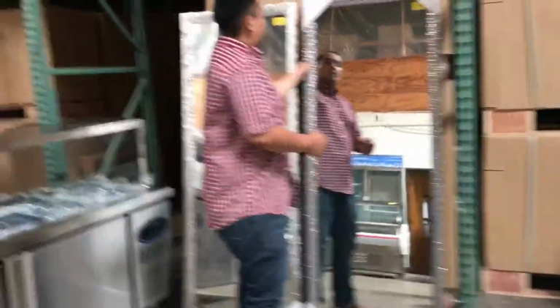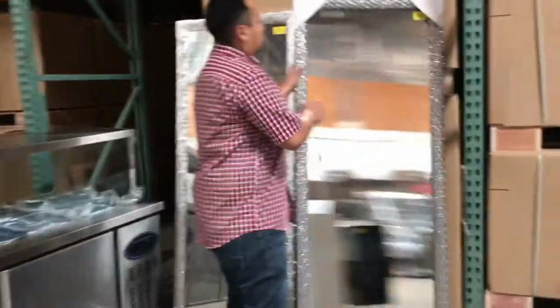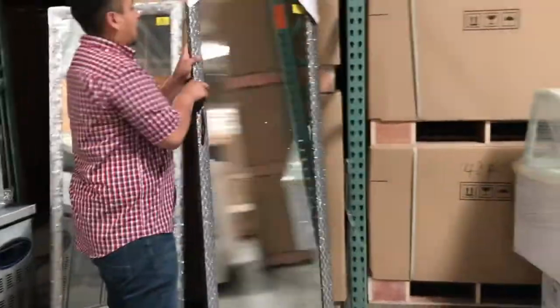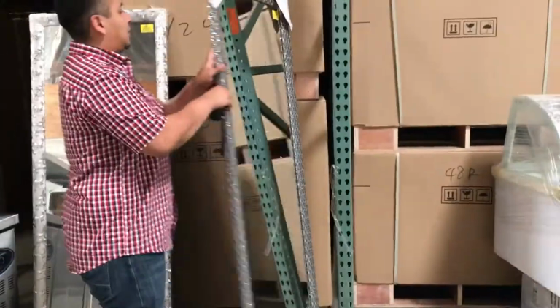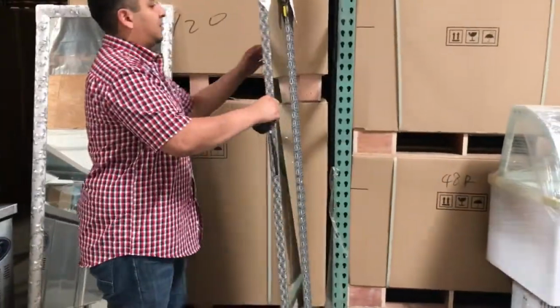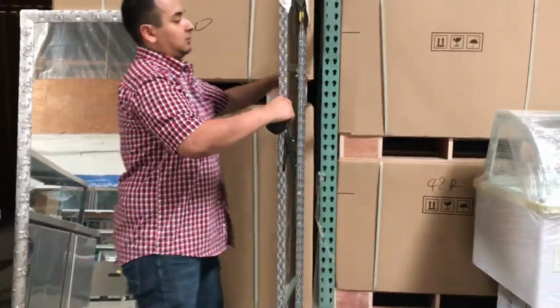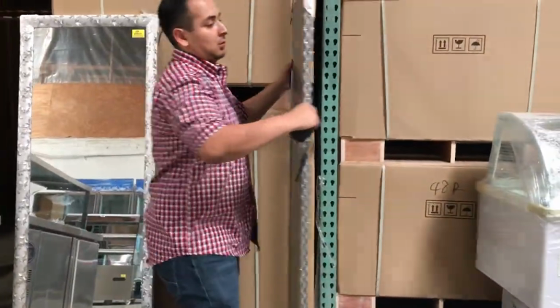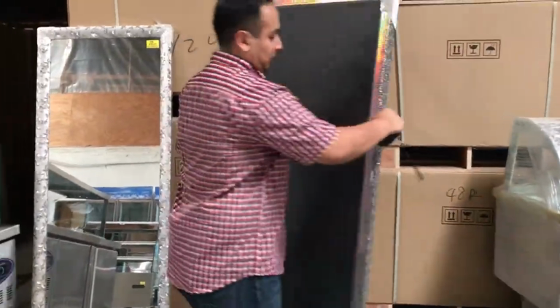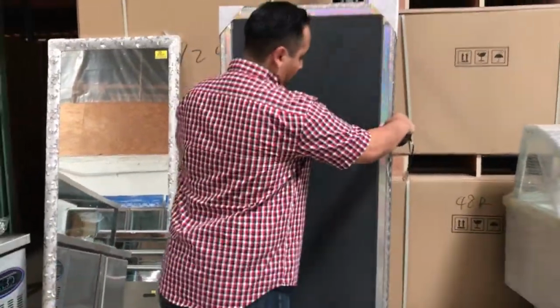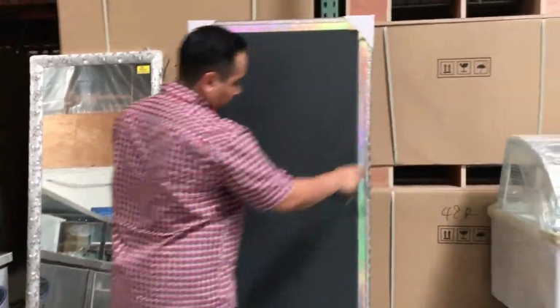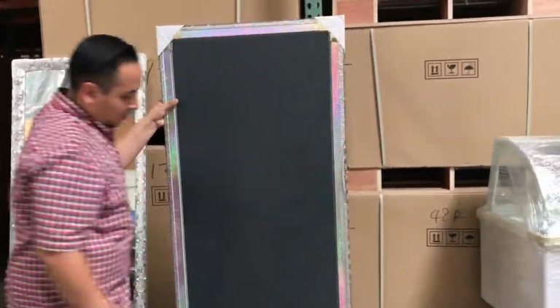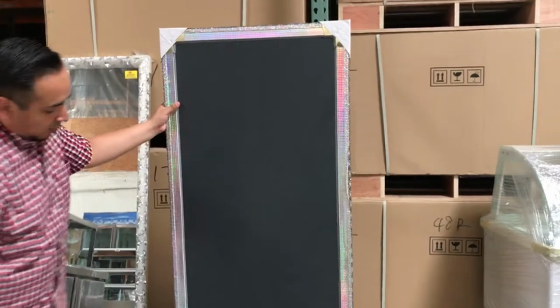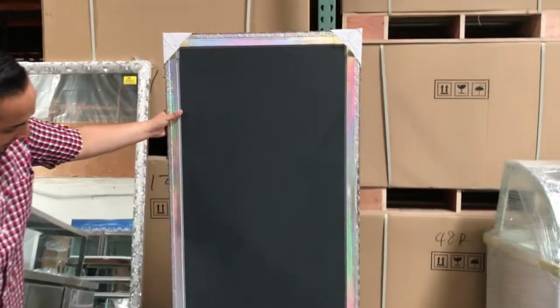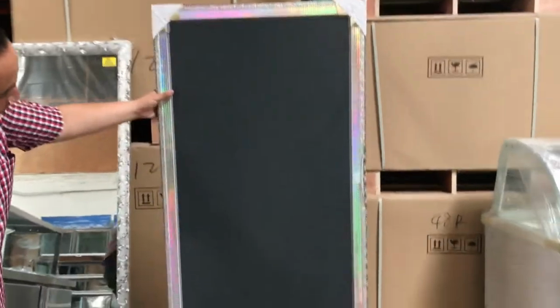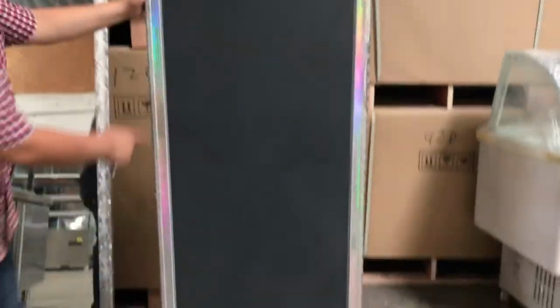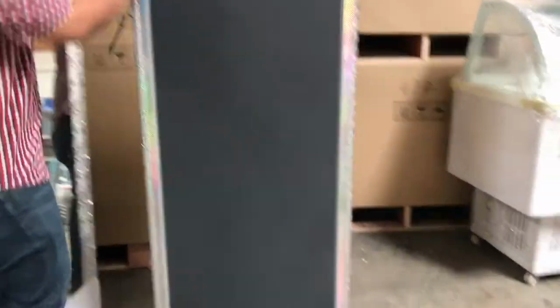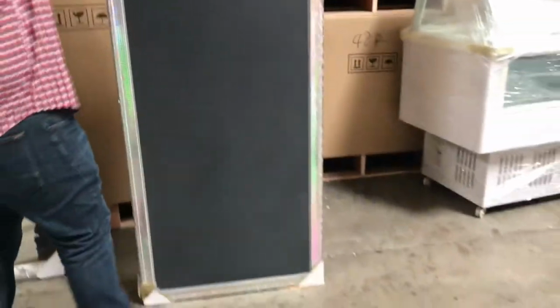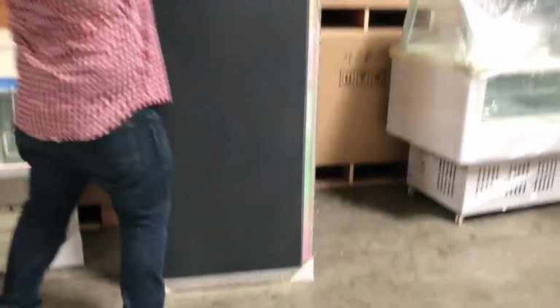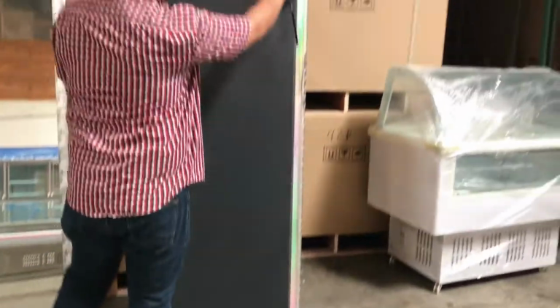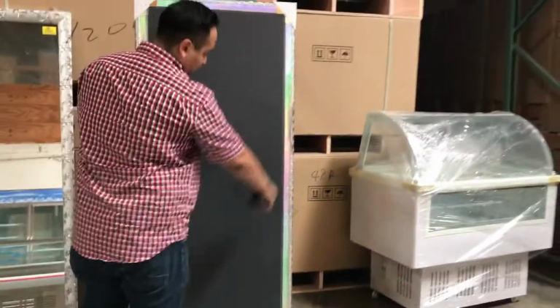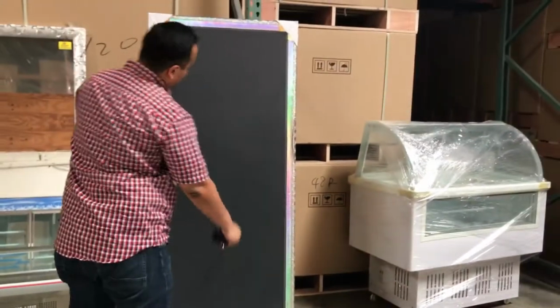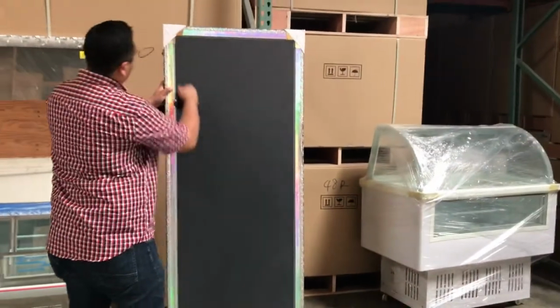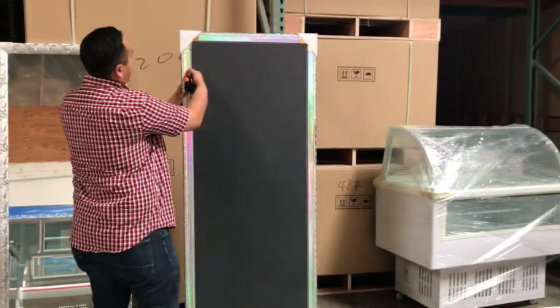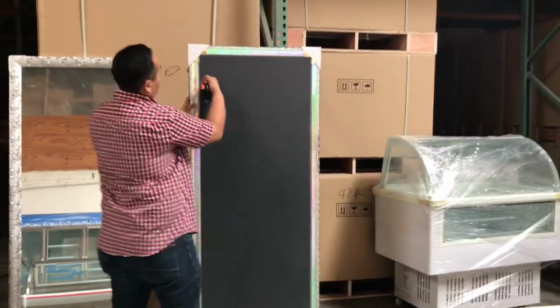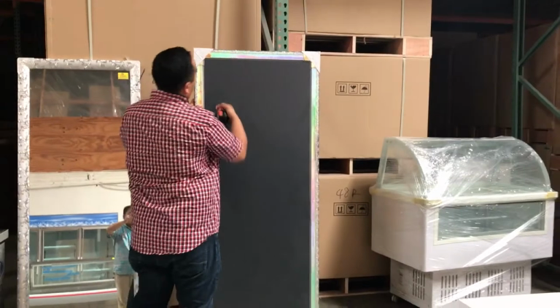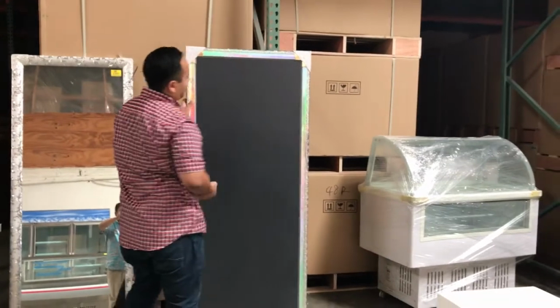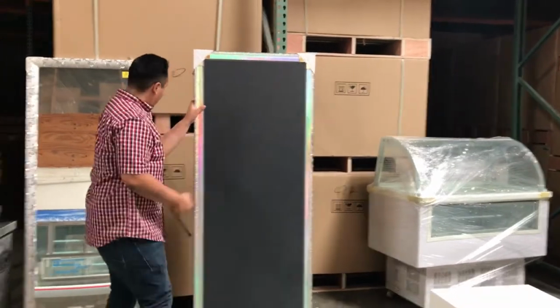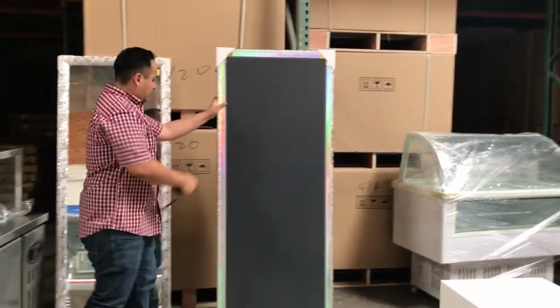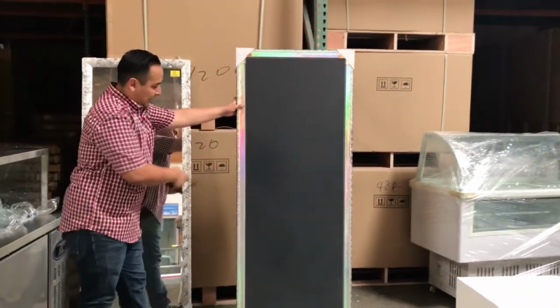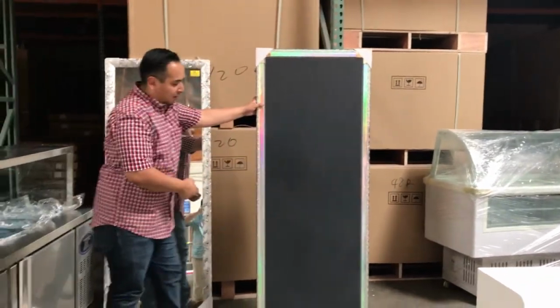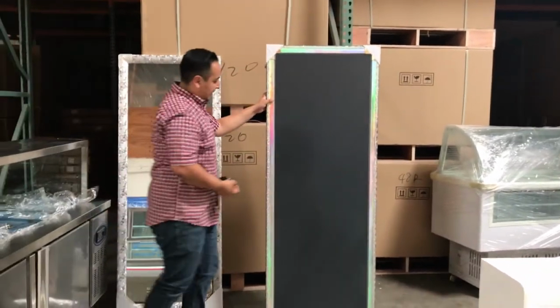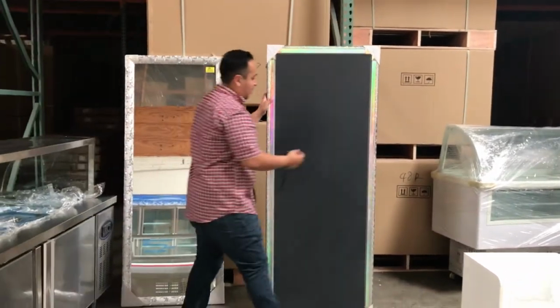Let me show you in the back how it looks. Really nice, really solid. They're really glued on there — nothing will come off. It's the same thing on the back side as well.